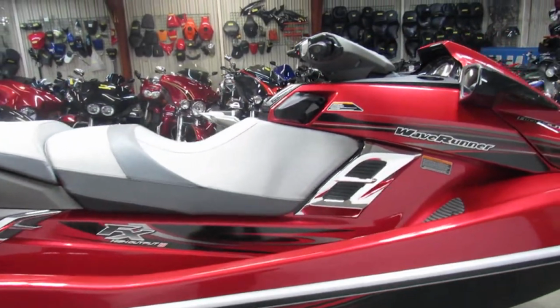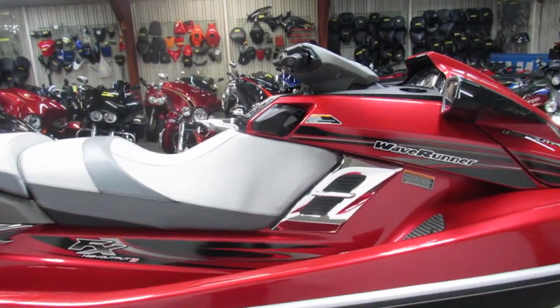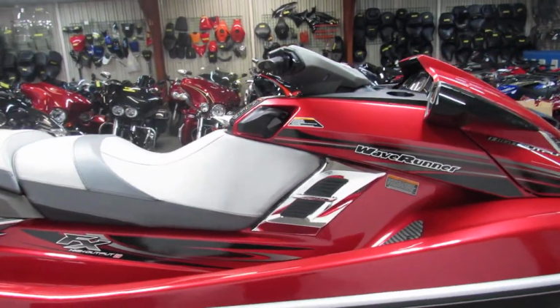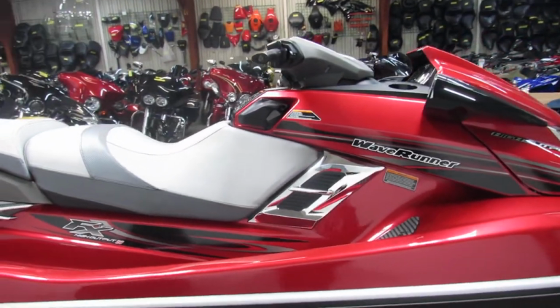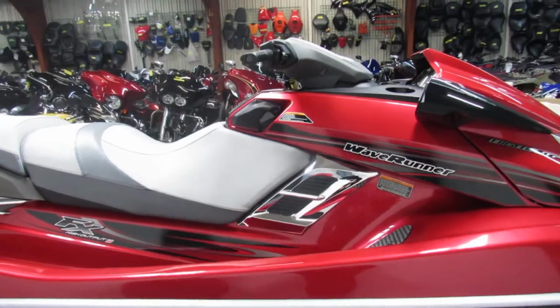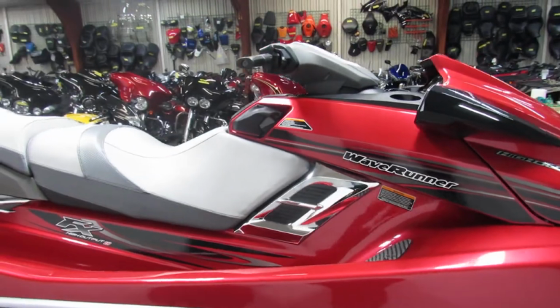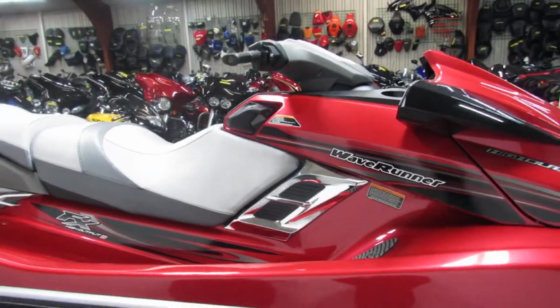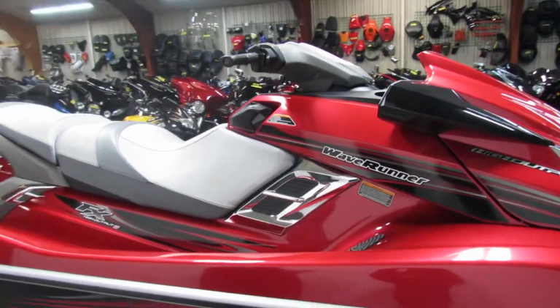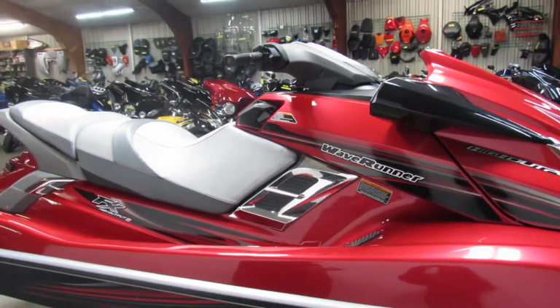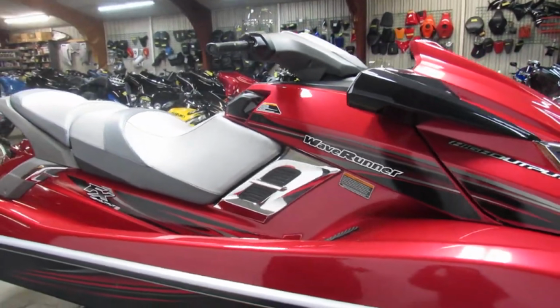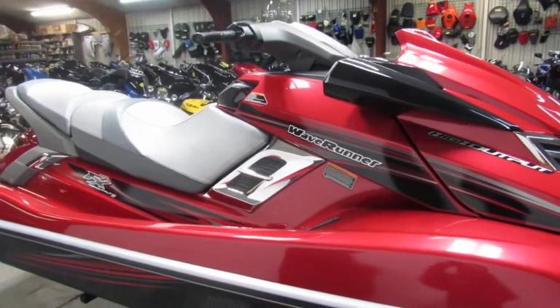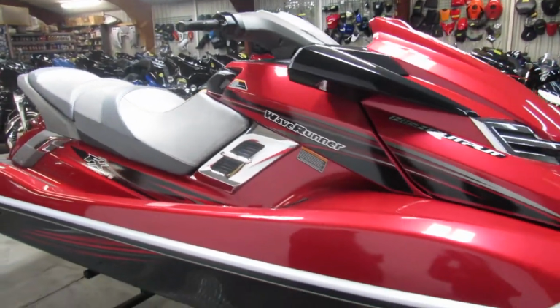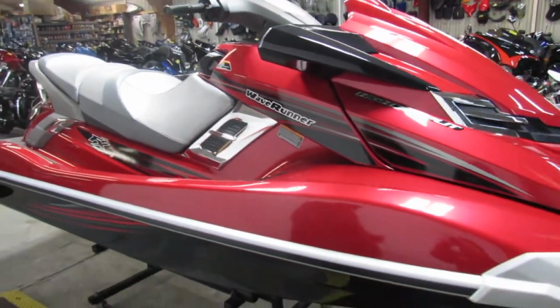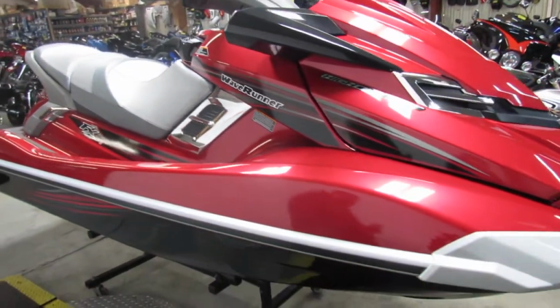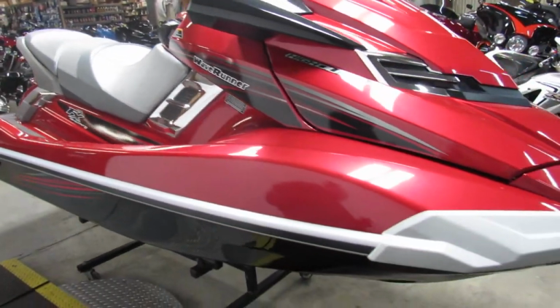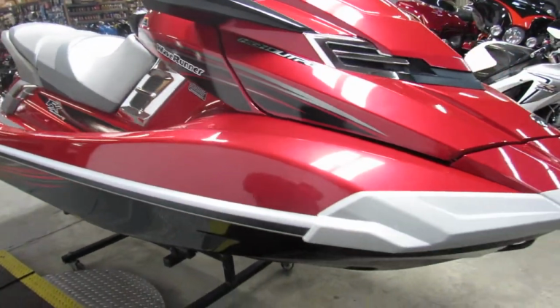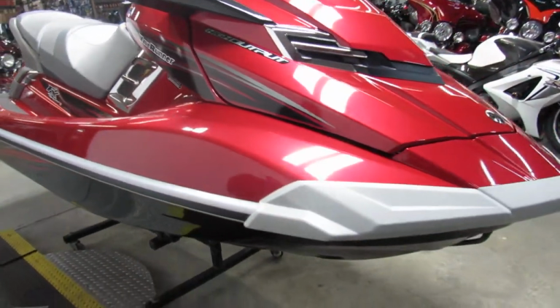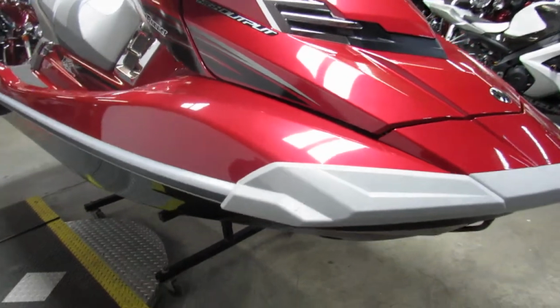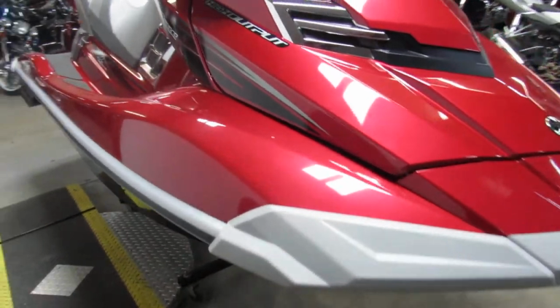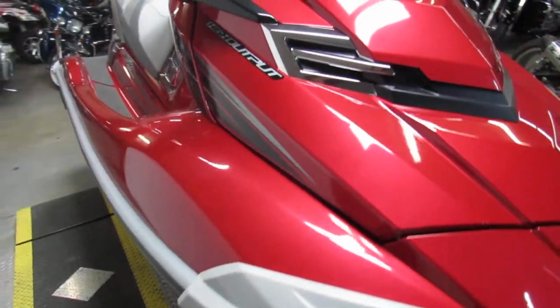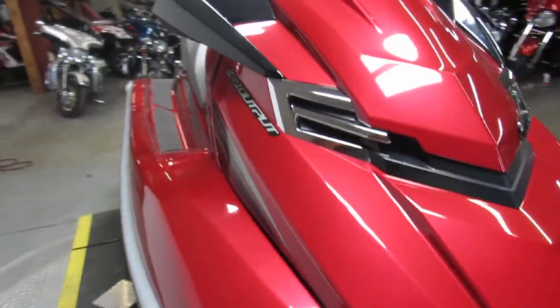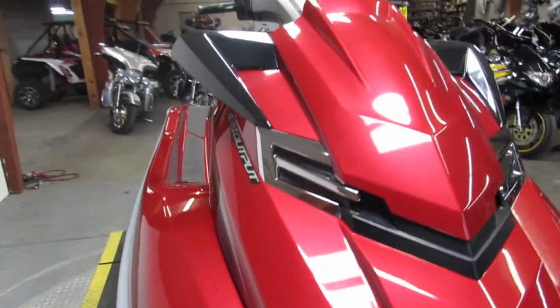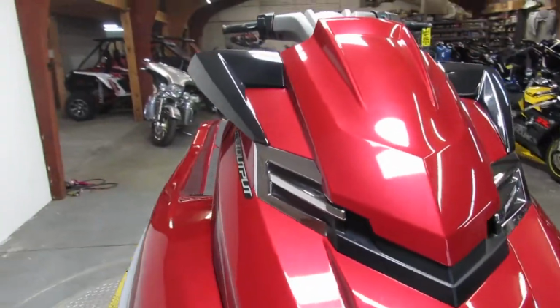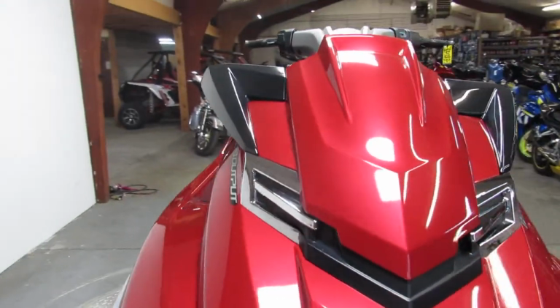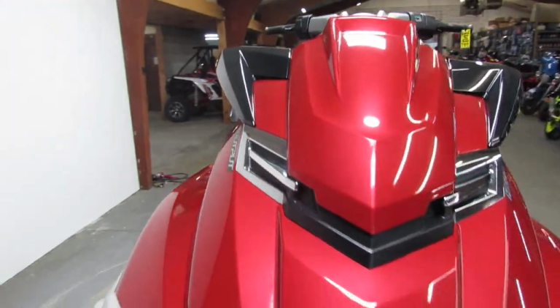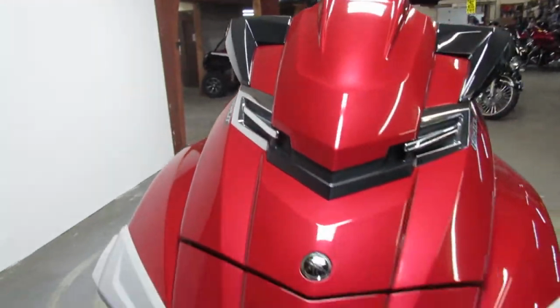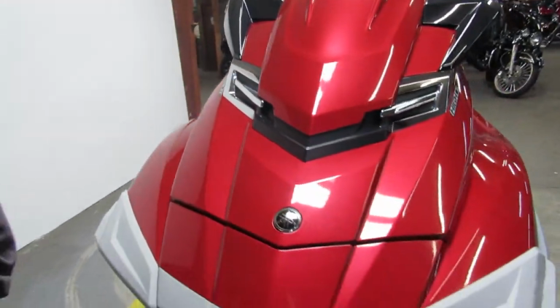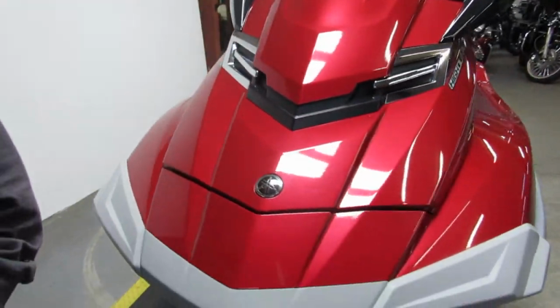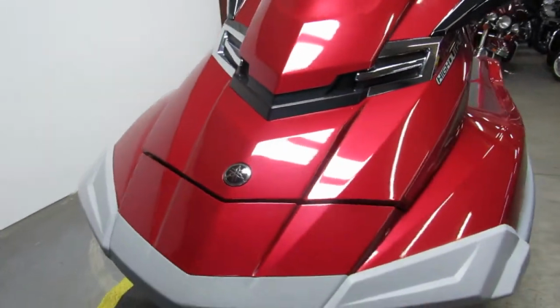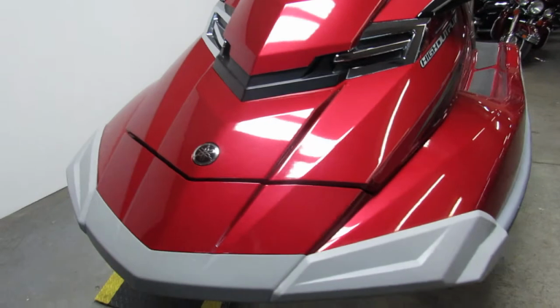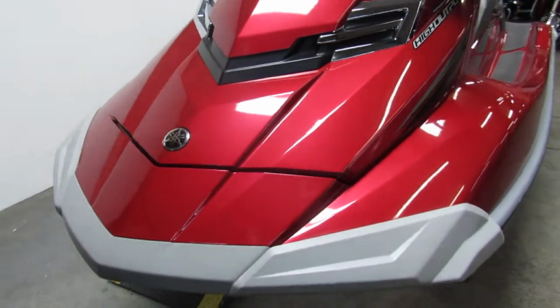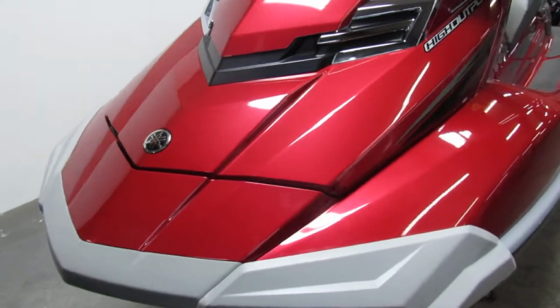Digital dash, power trim, automatic bilge system, reverse, adjustable handlebars and more. This thing sounds like it's got it all — metallic red paint, shines bright. It's a great boat for the money.